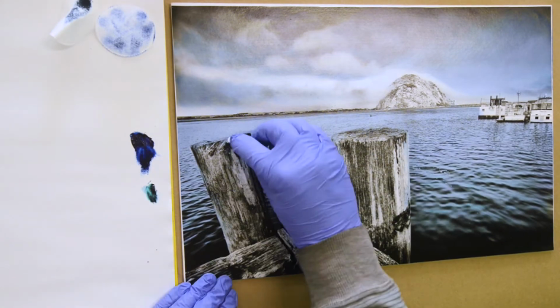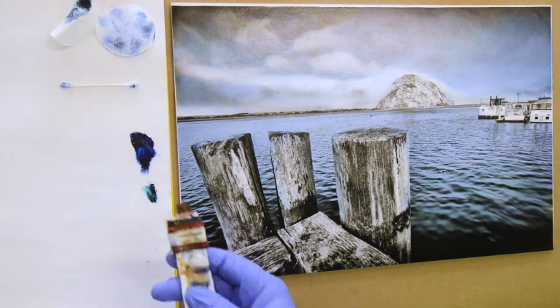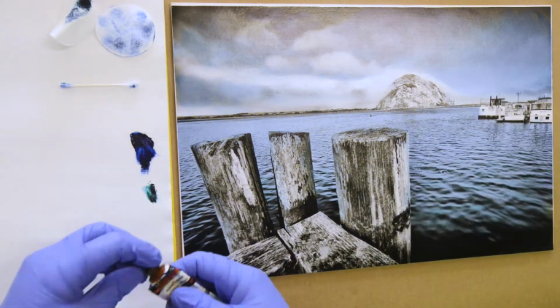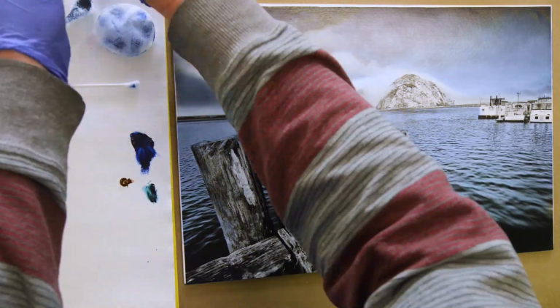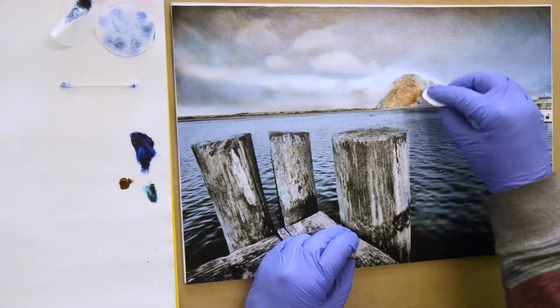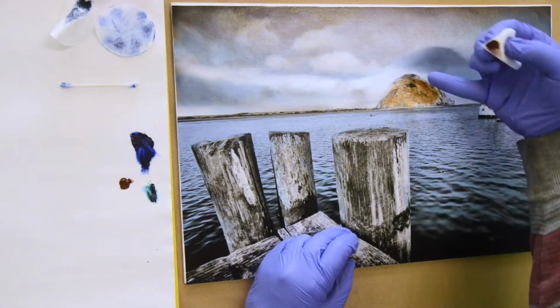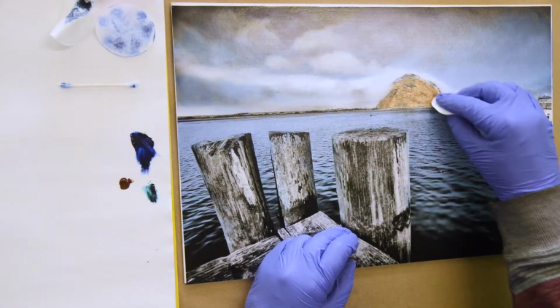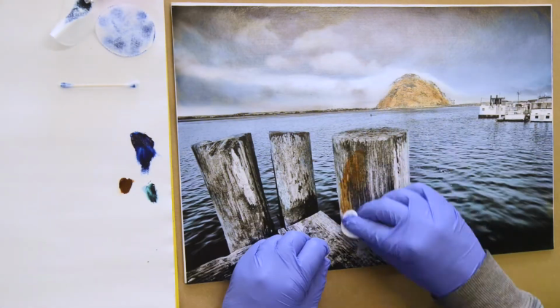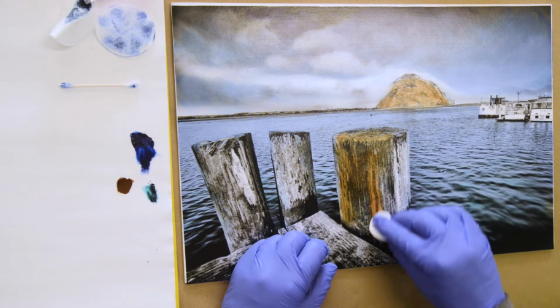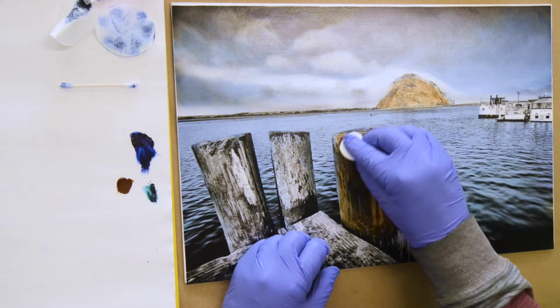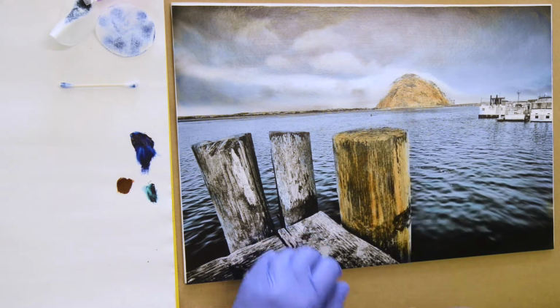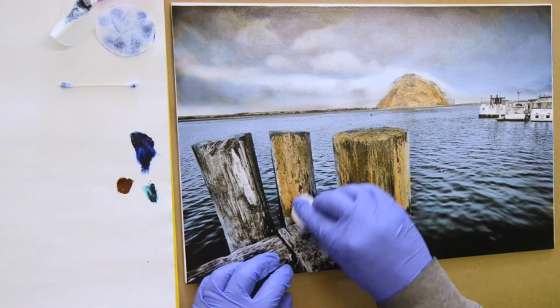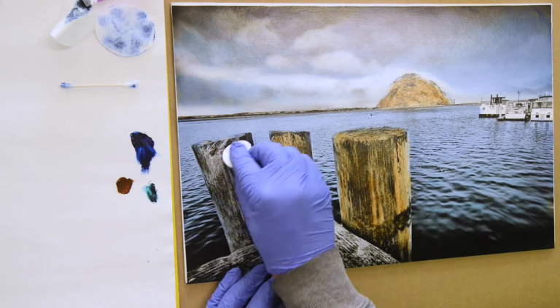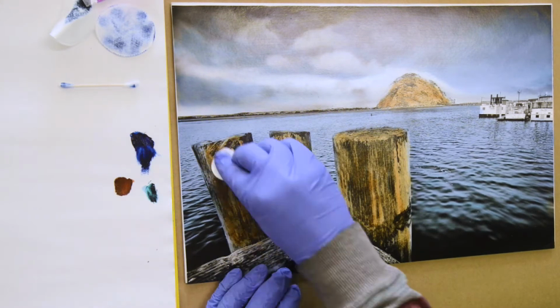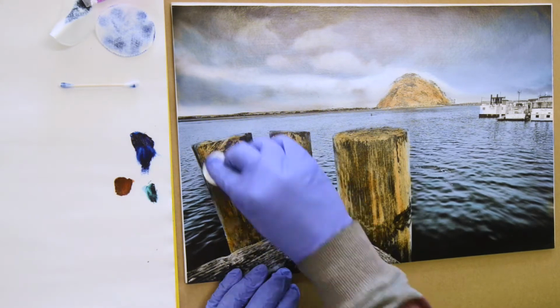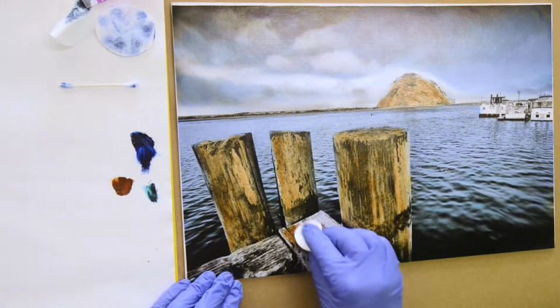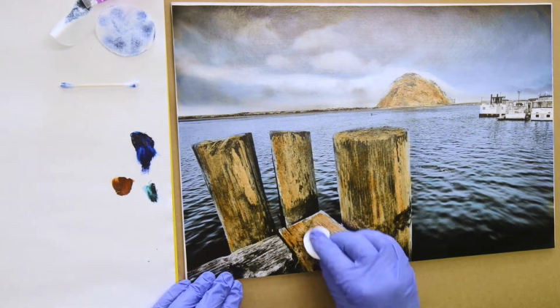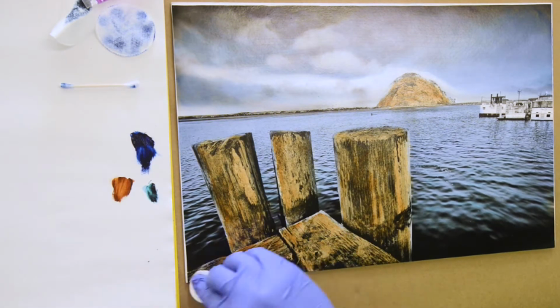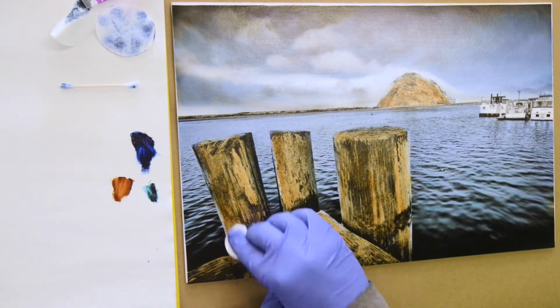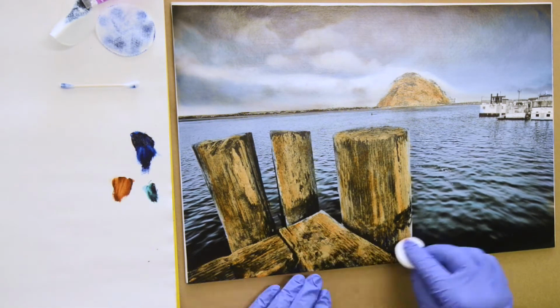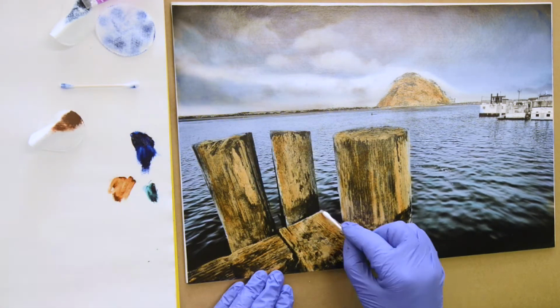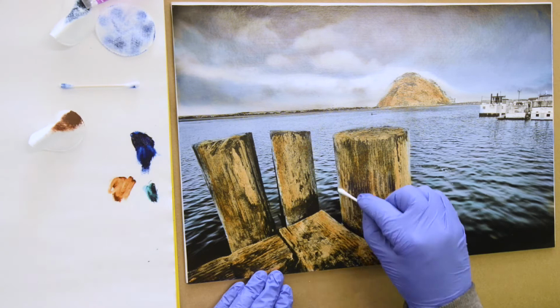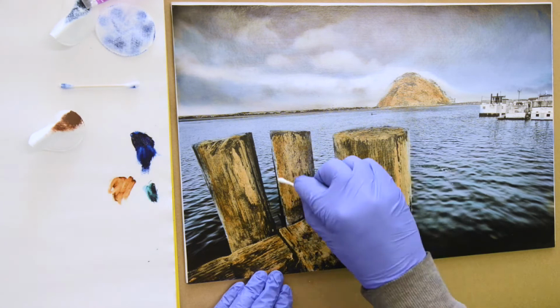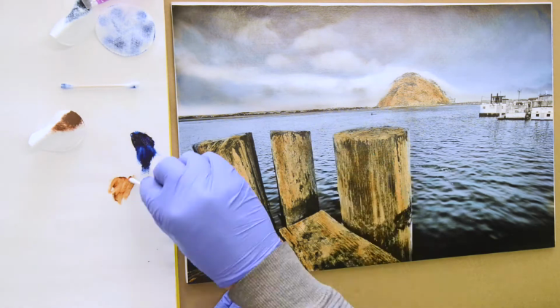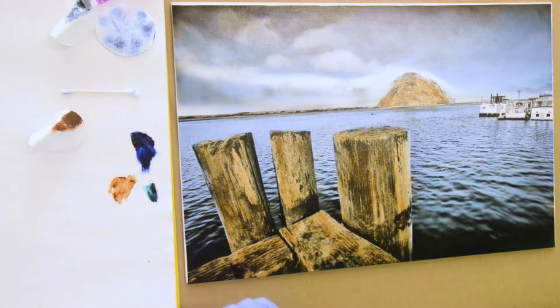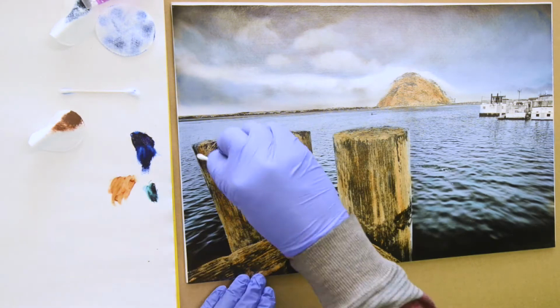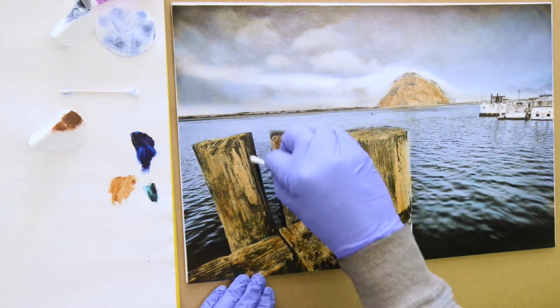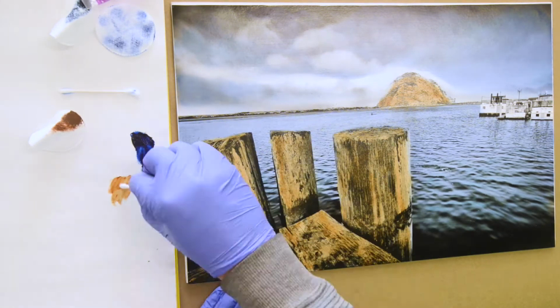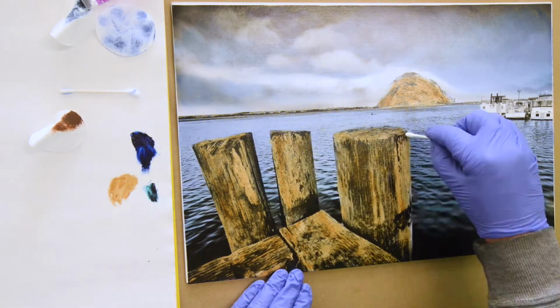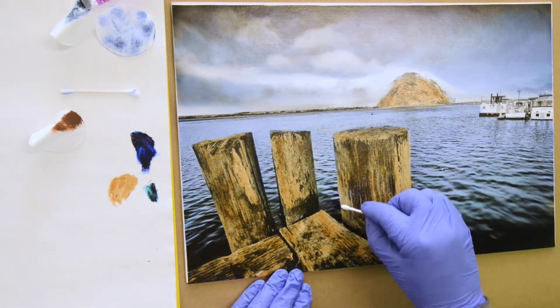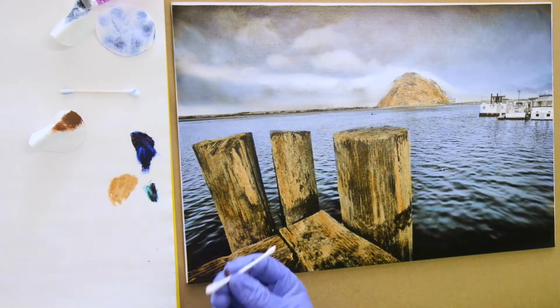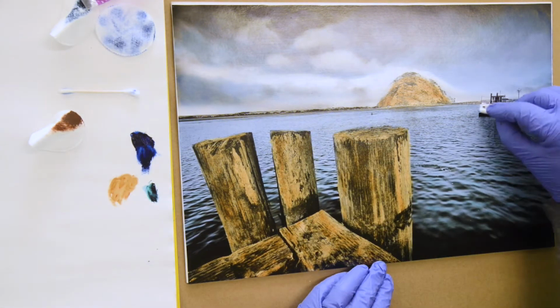First, I coated the inkjet print with a spray varnish to fix the ink so they don't bleed in the next step, which is to paint on an acrylic medium — a Golden Acrylic Glass Glazing Liquid.